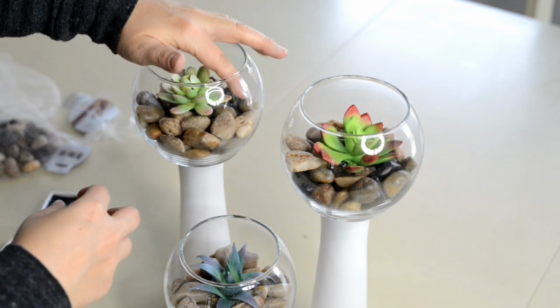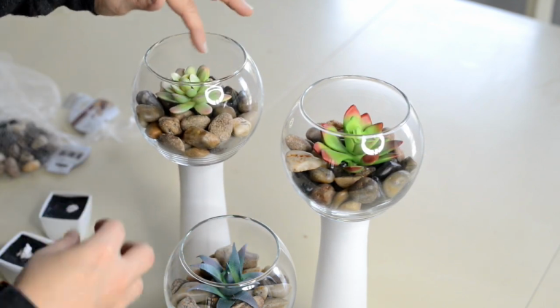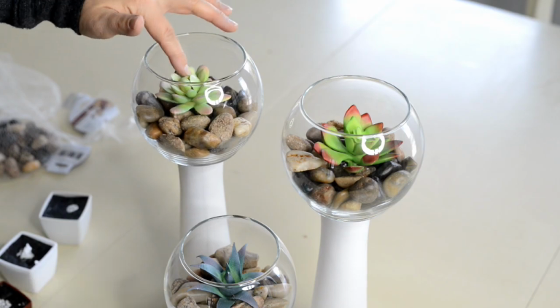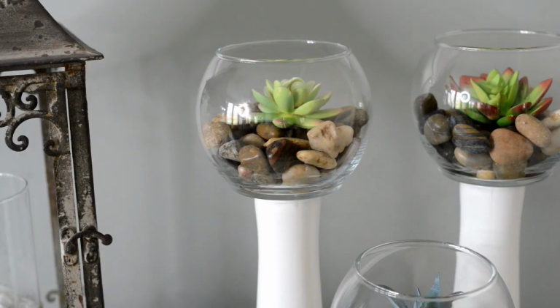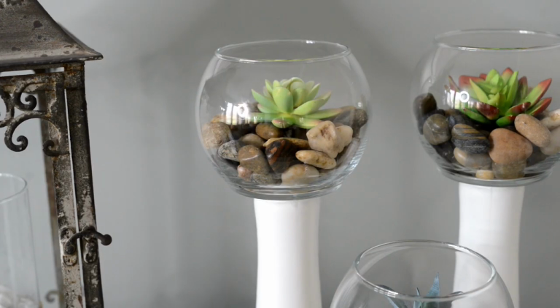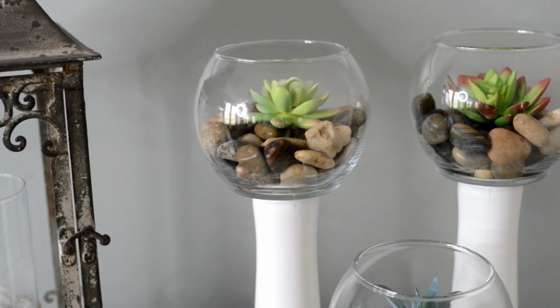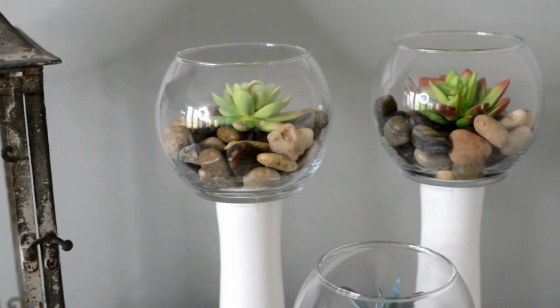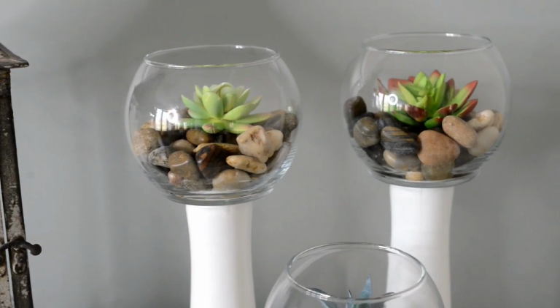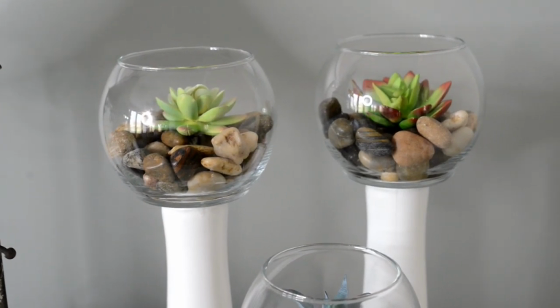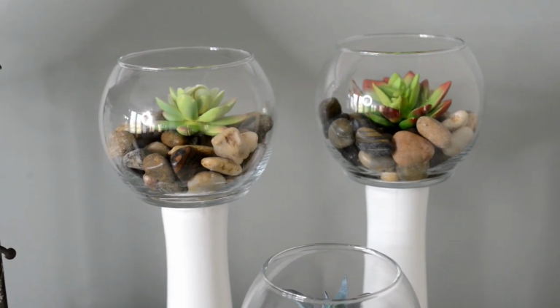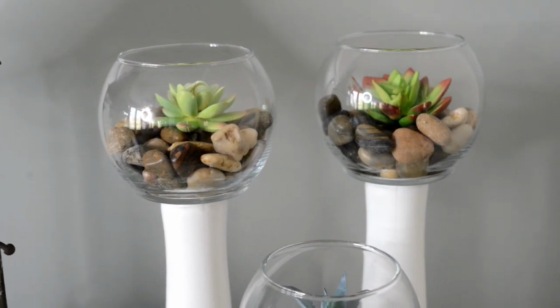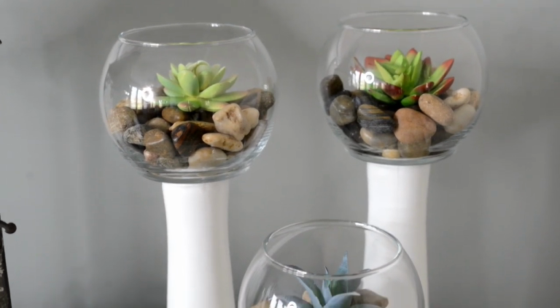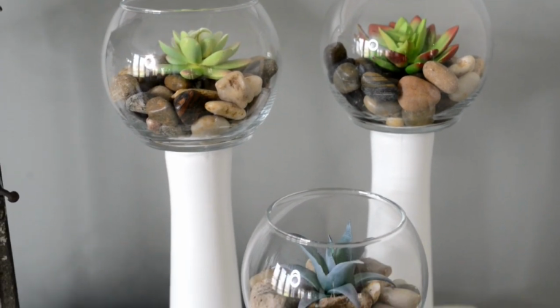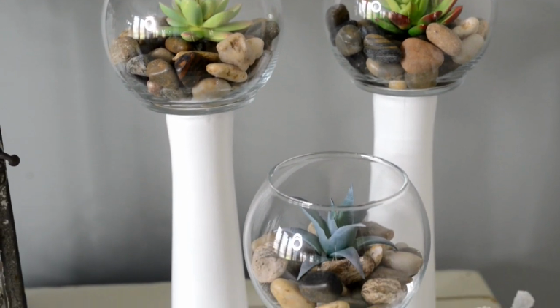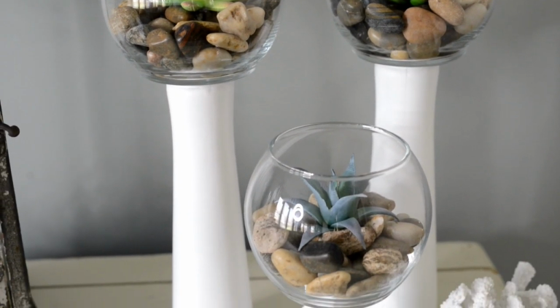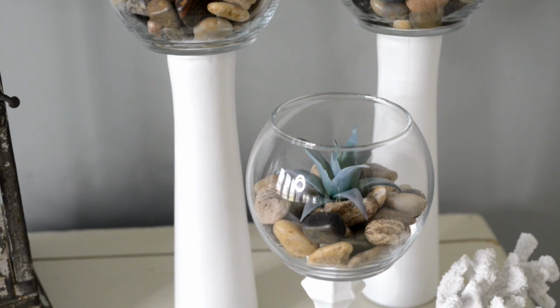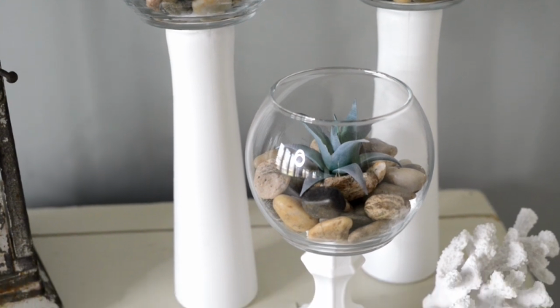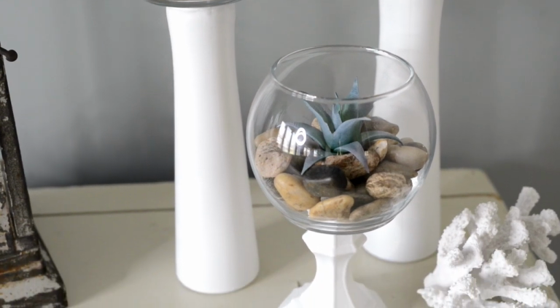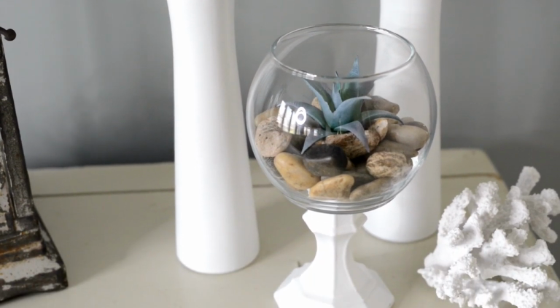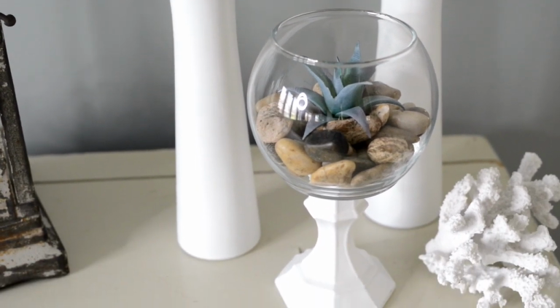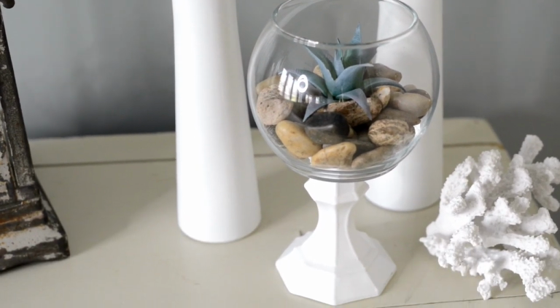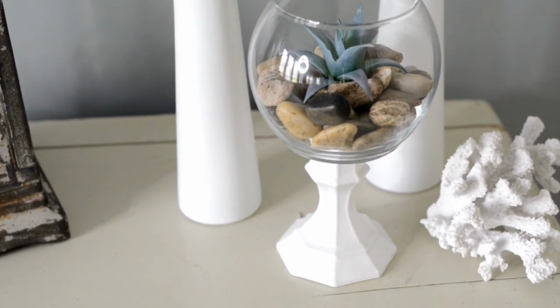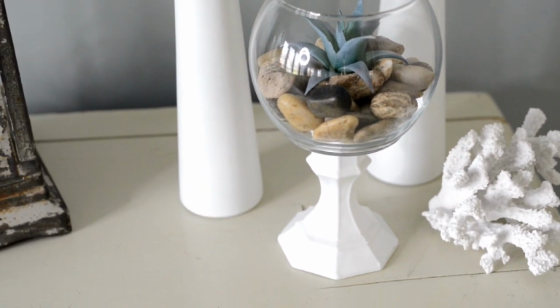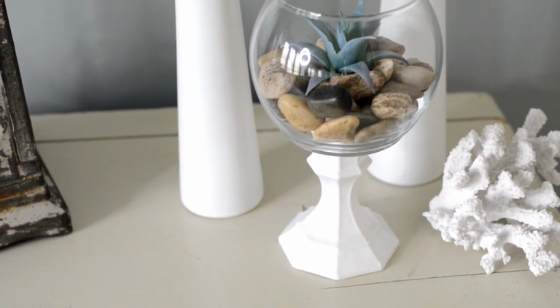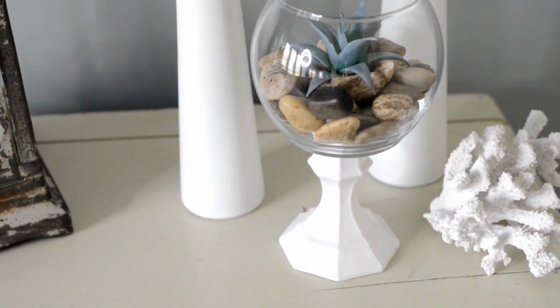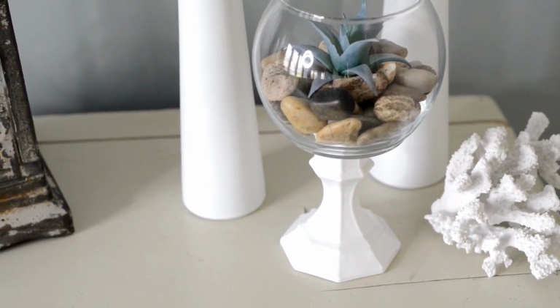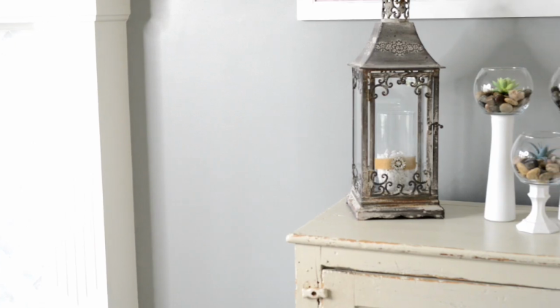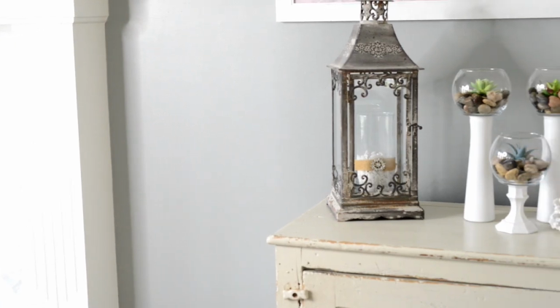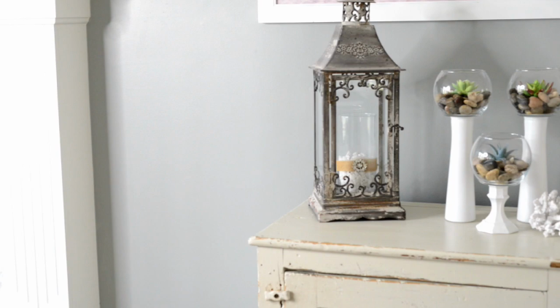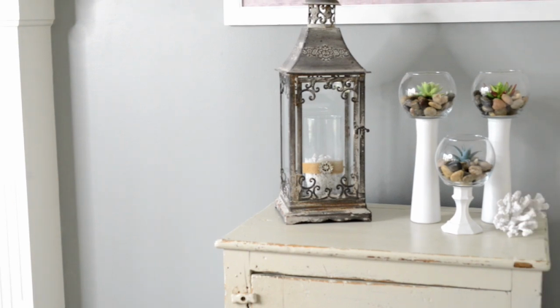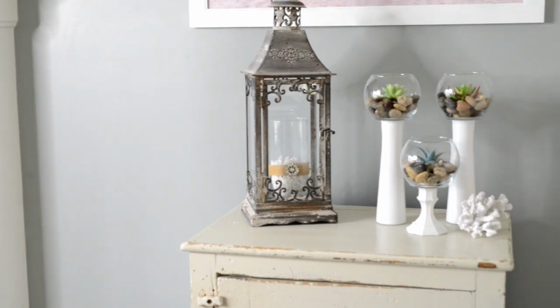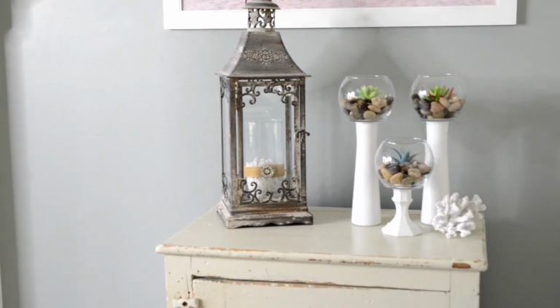I'm just loving how this turned out — I think it looks so adorable! Please make sure to subscribe to our channel before you leave. We post videos each week on Dollar Tree DIYs.